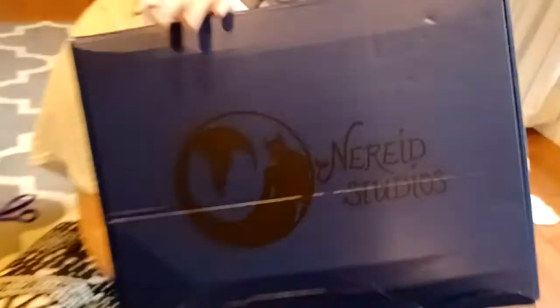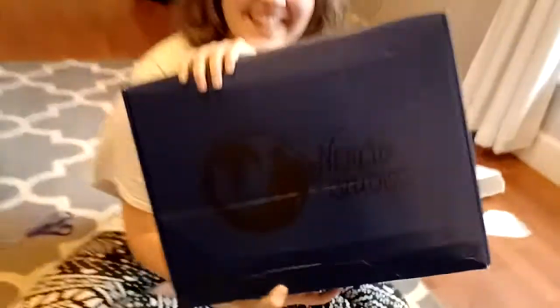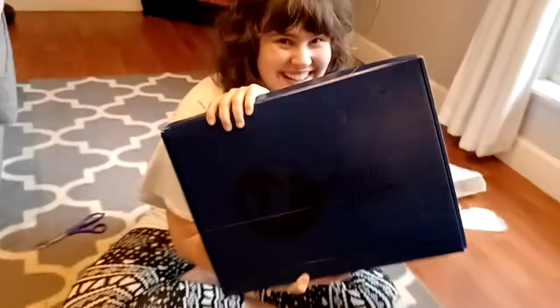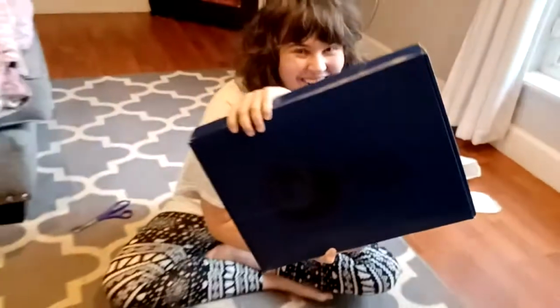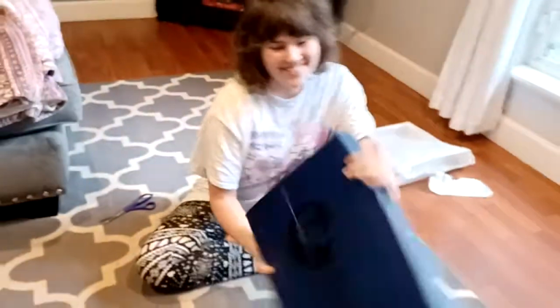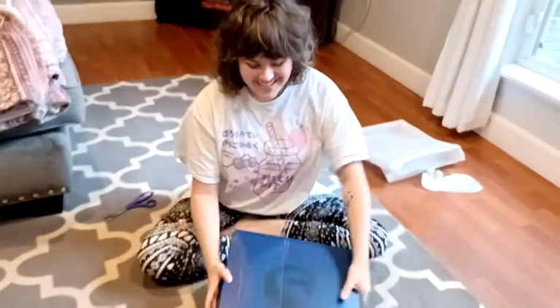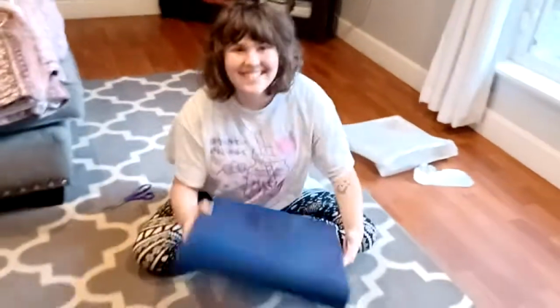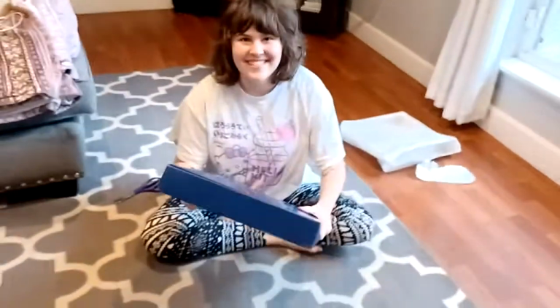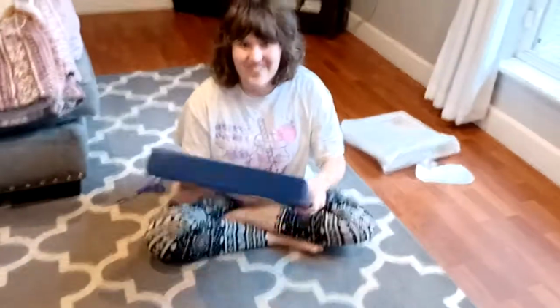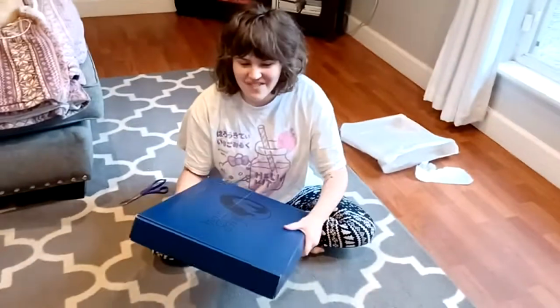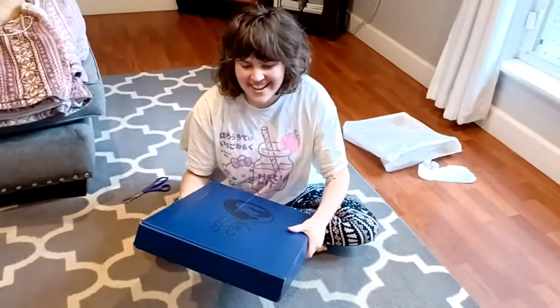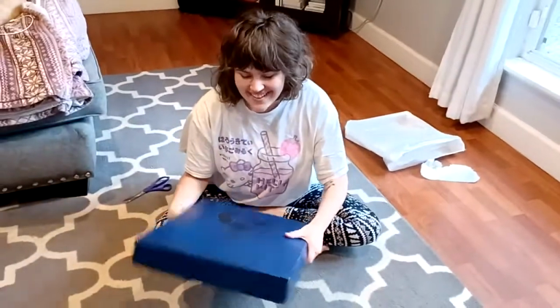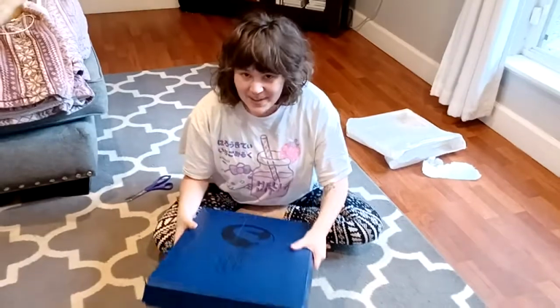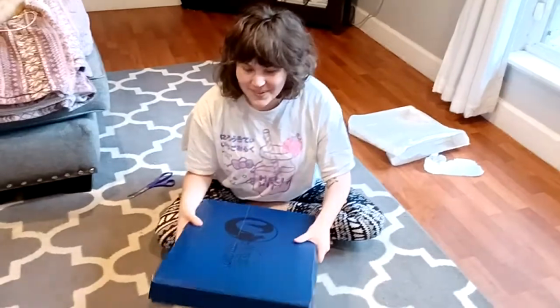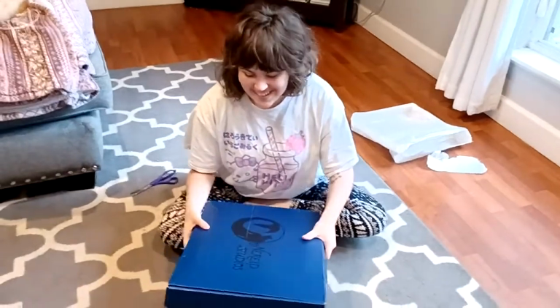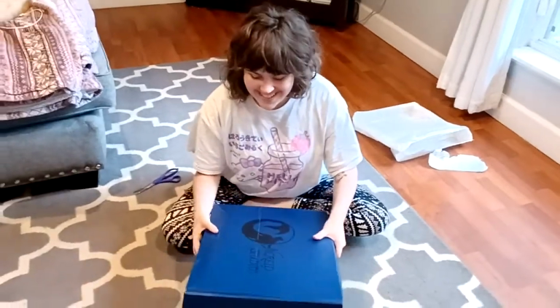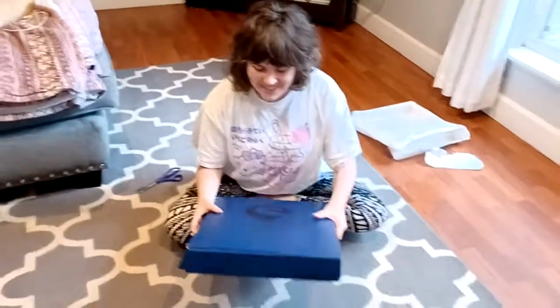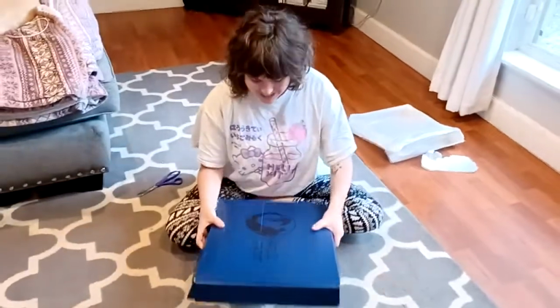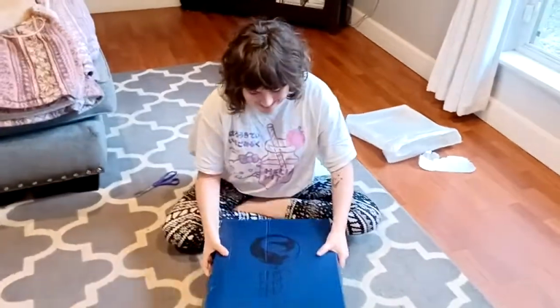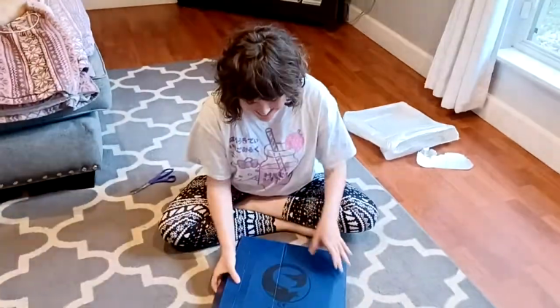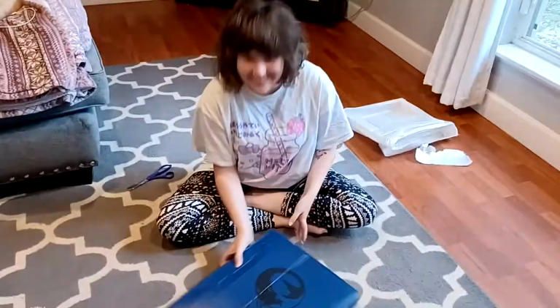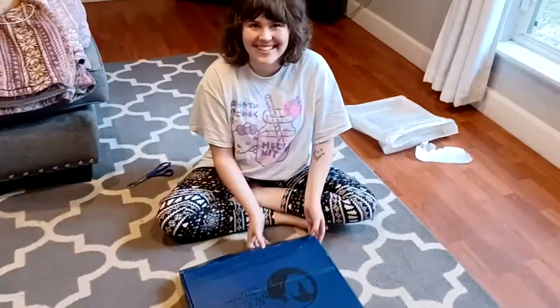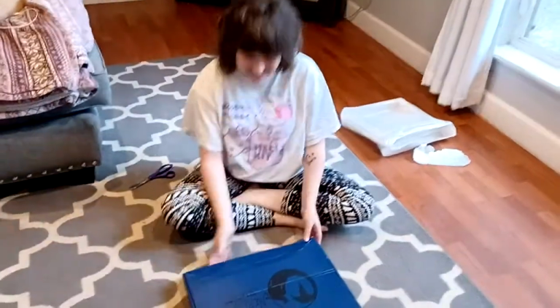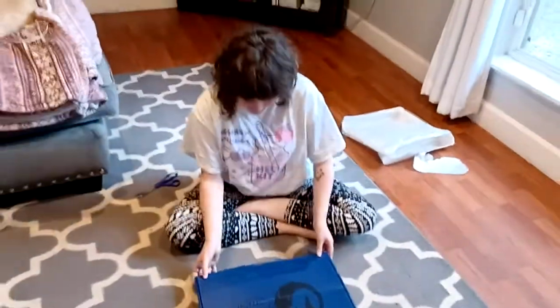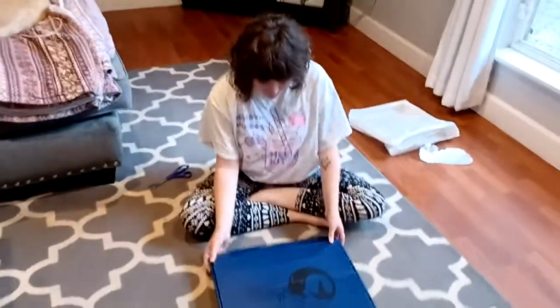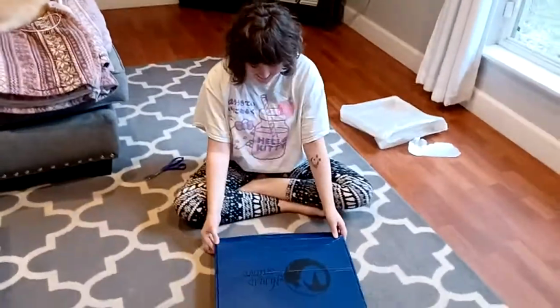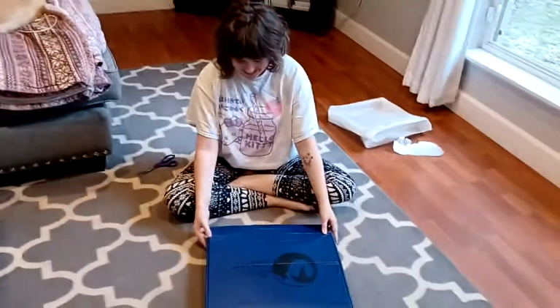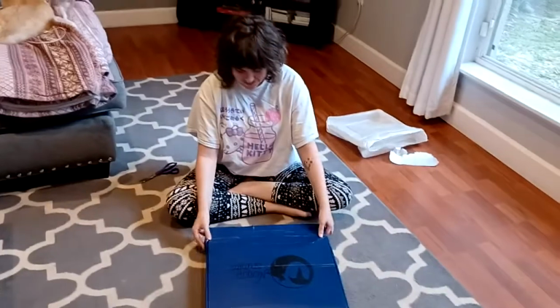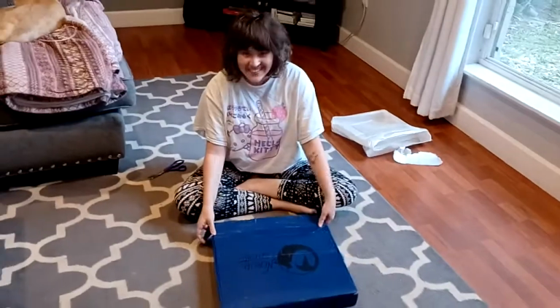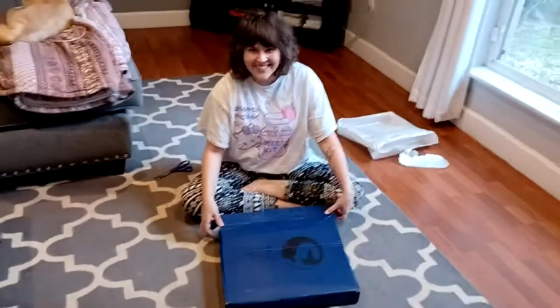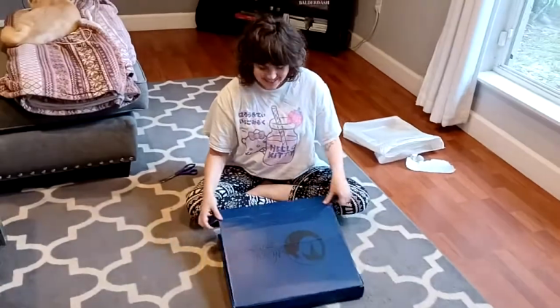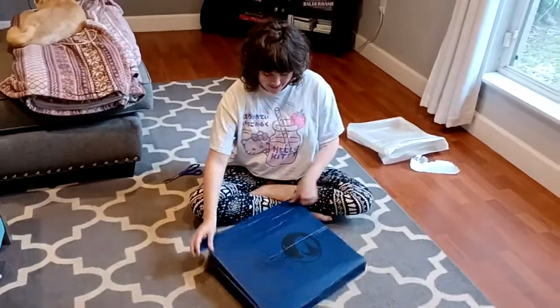I got my box from Garrett Studios and my new mermaid tail and I'm so freaking excited. This is a totally genuine reaction because I'm really excited — I'm like scared.